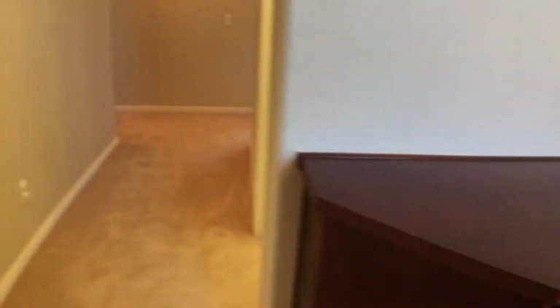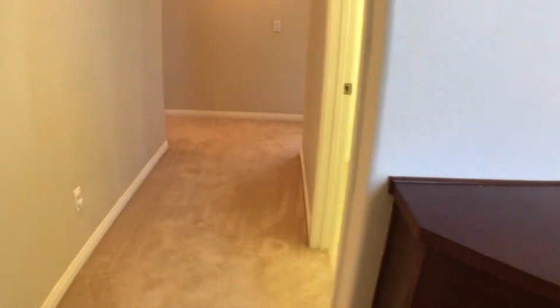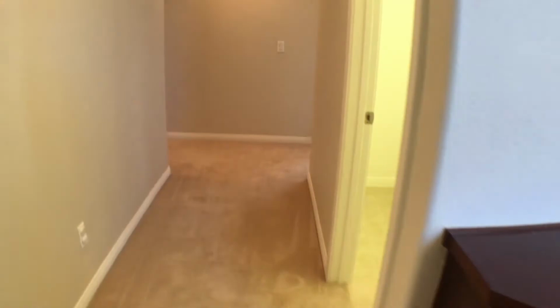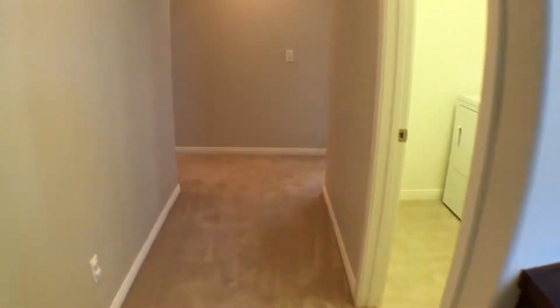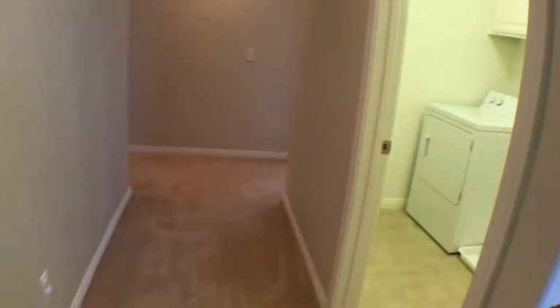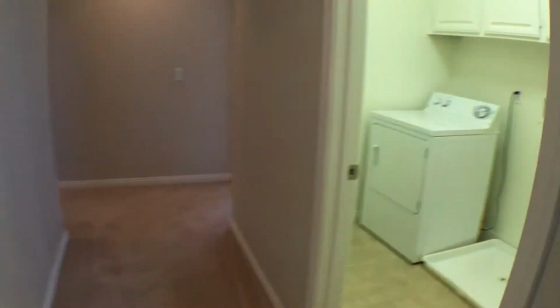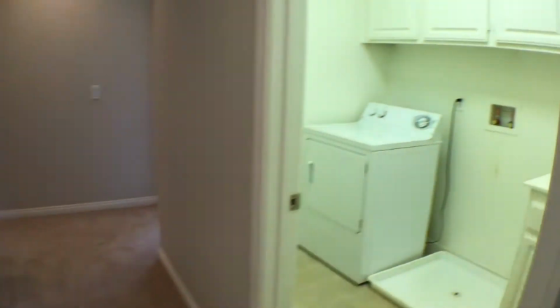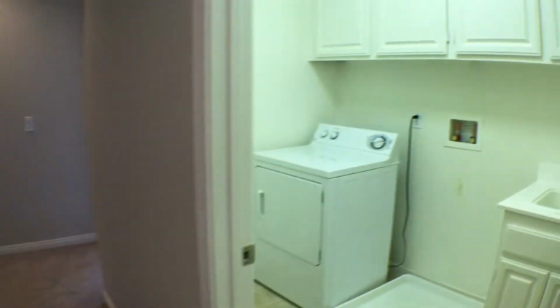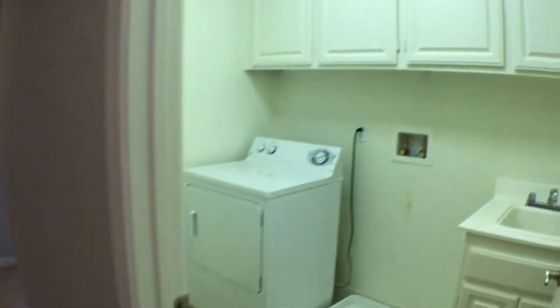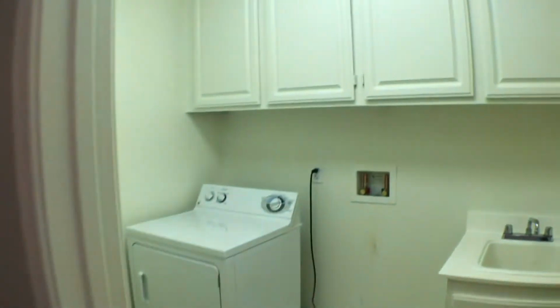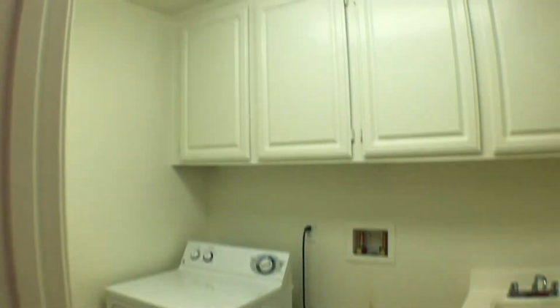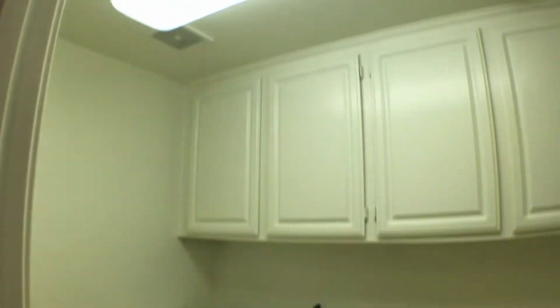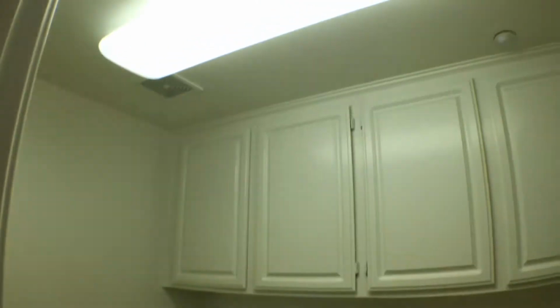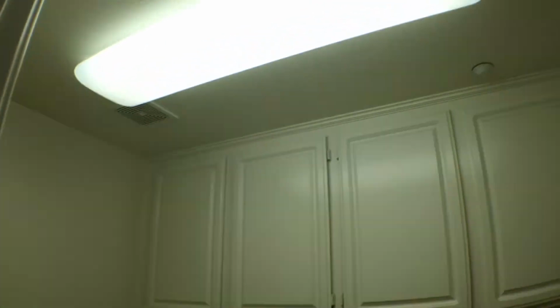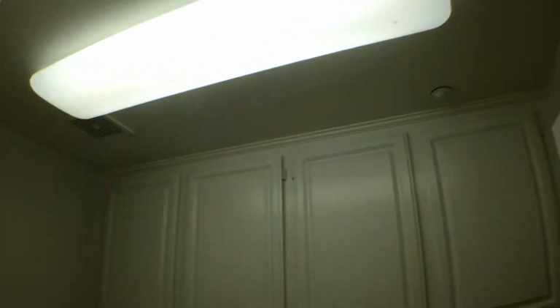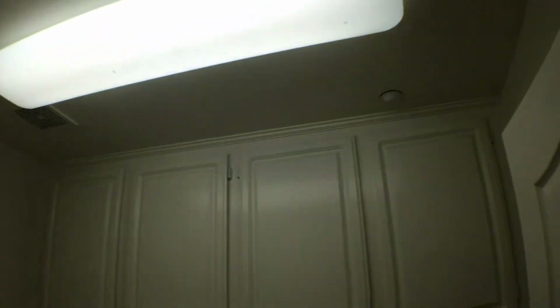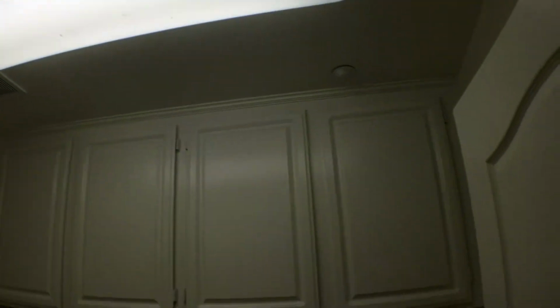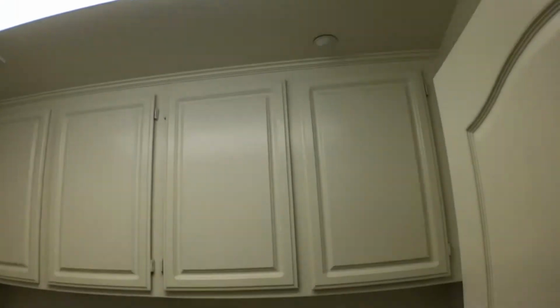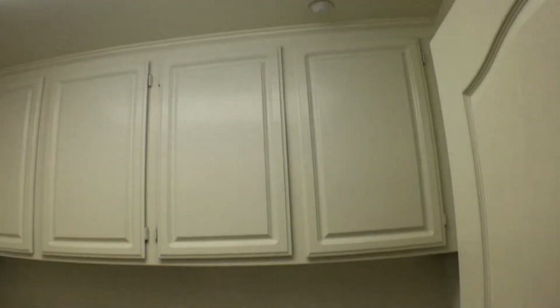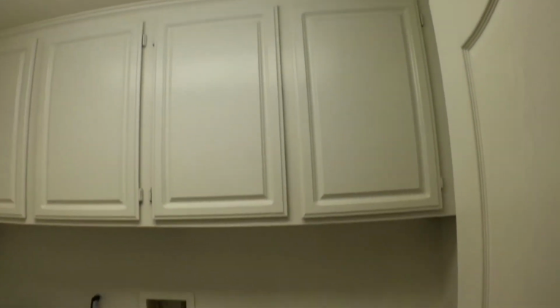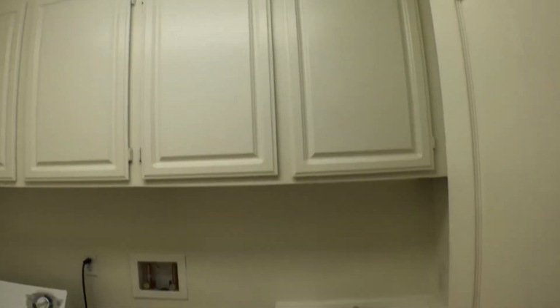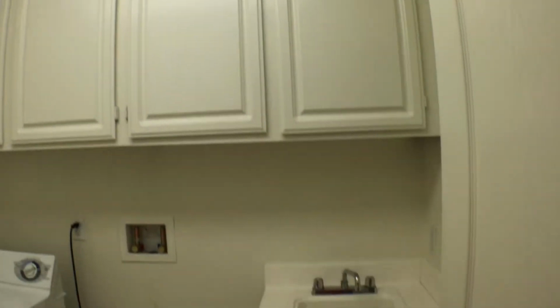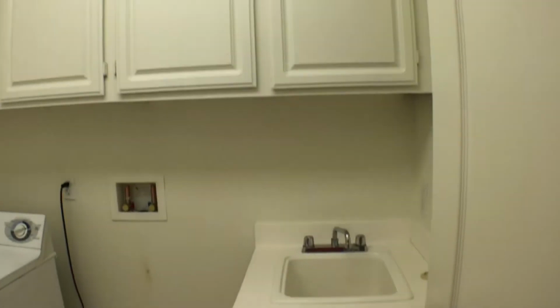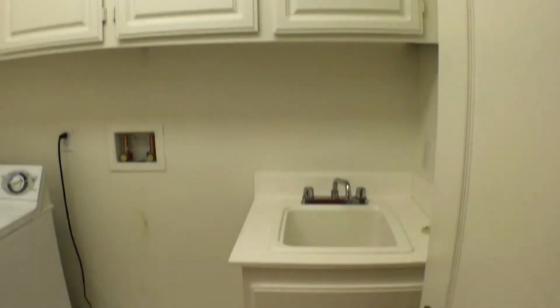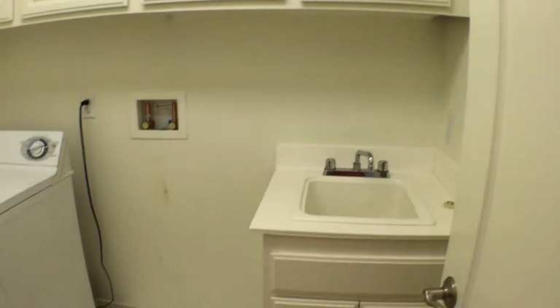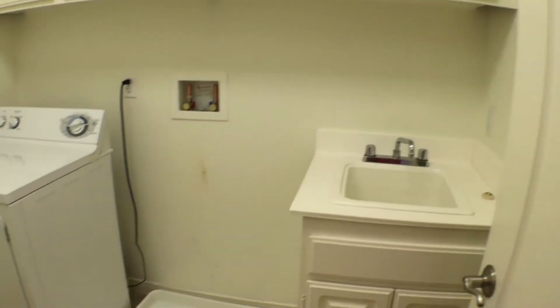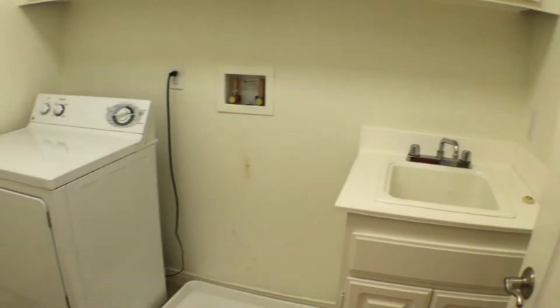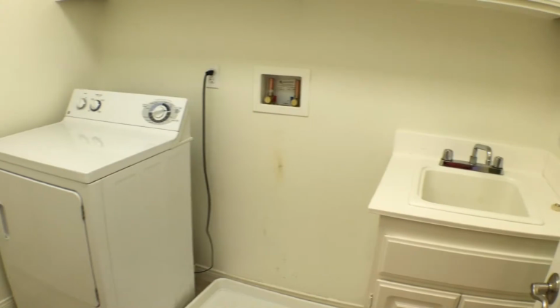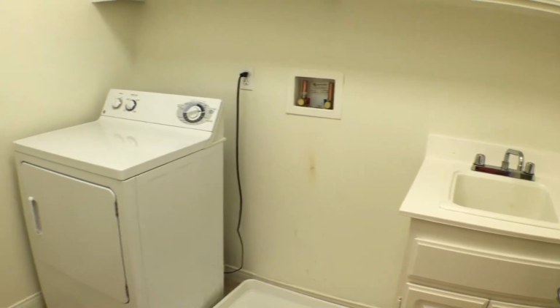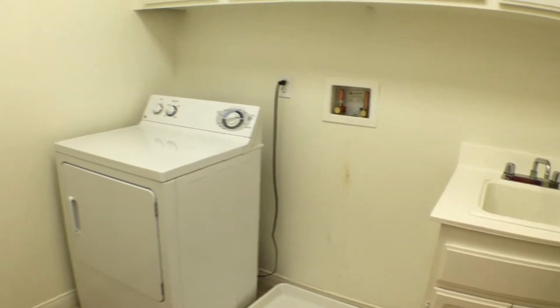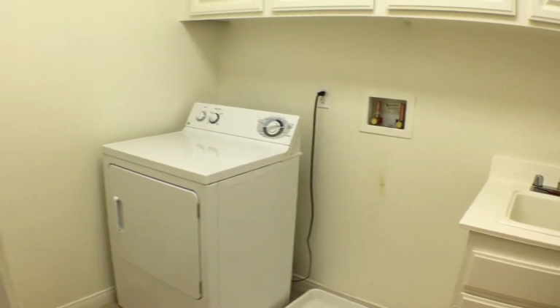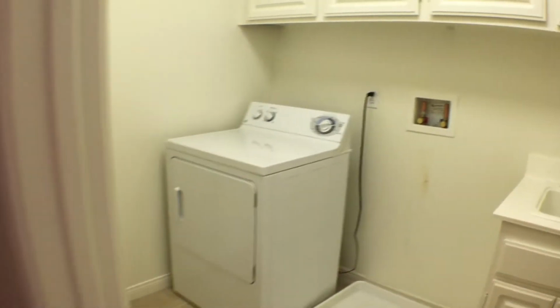We go down the hallway. The next right is the laundry room — nice cabinetry, sink, great laundry room.